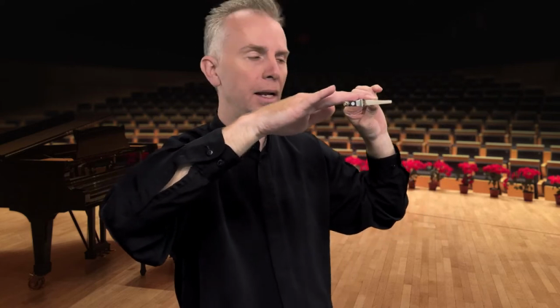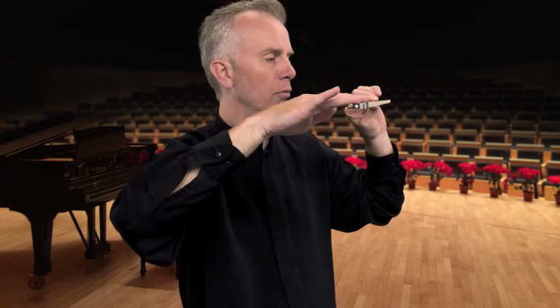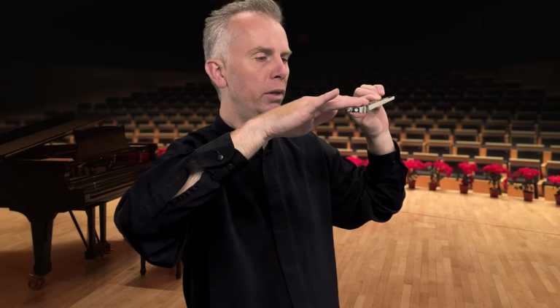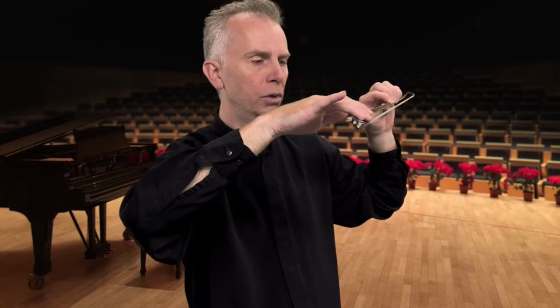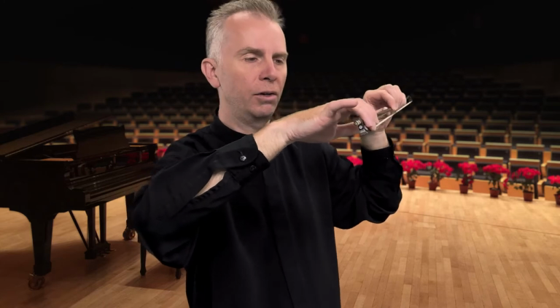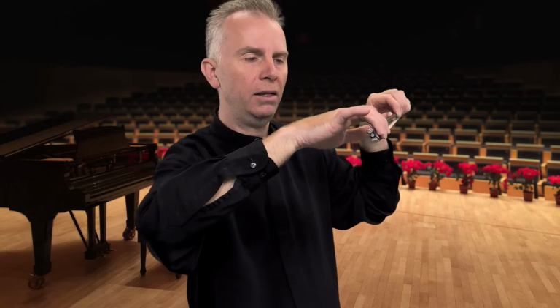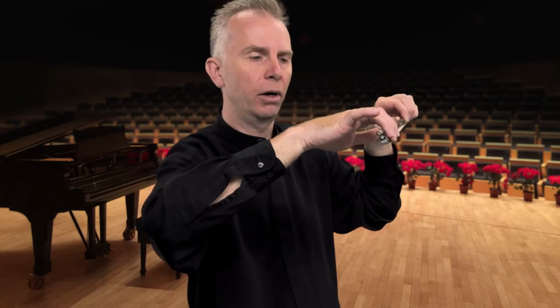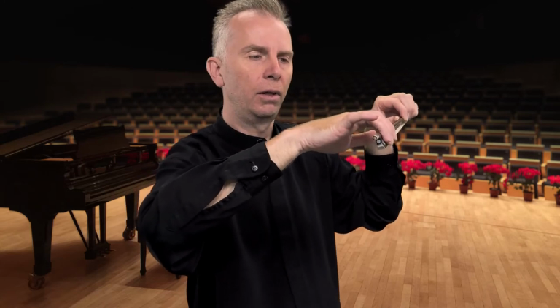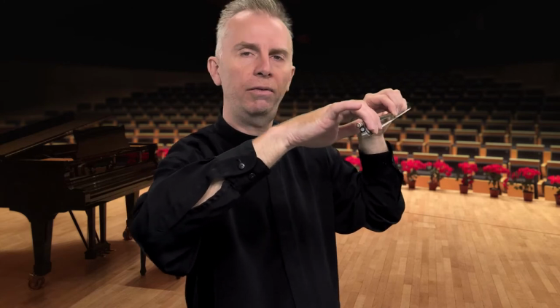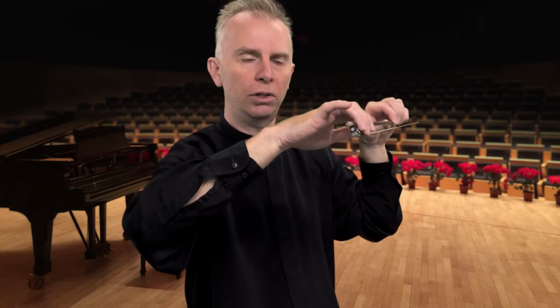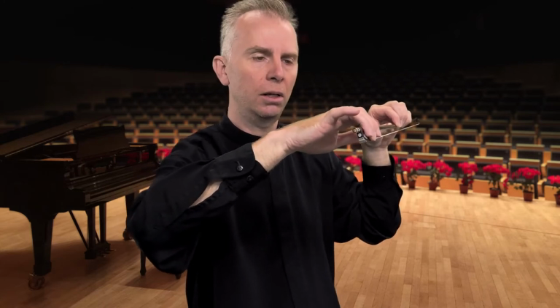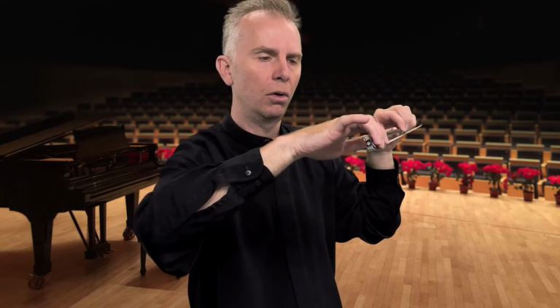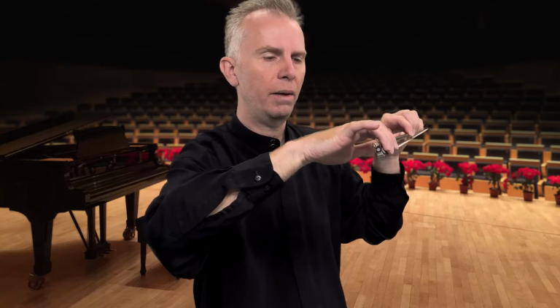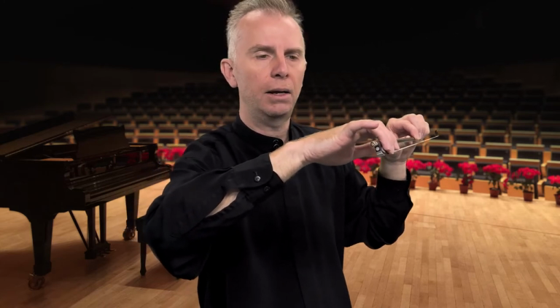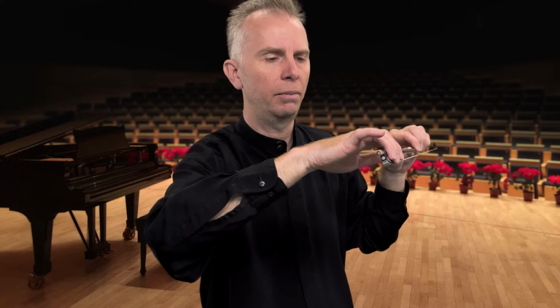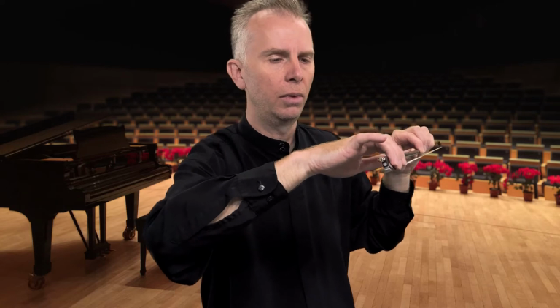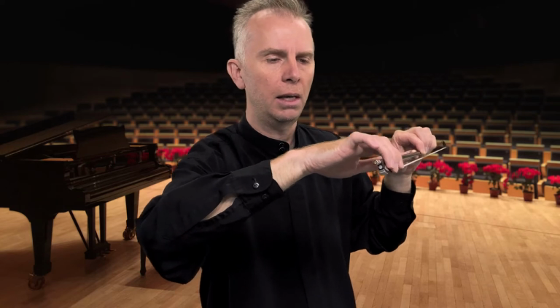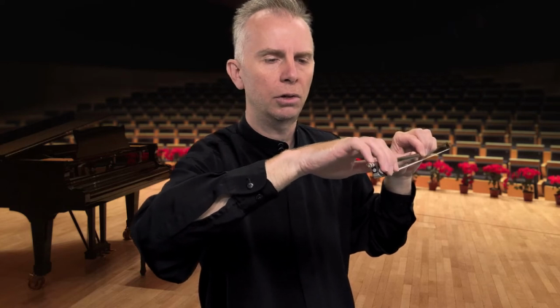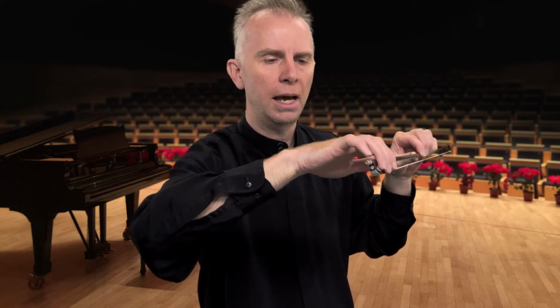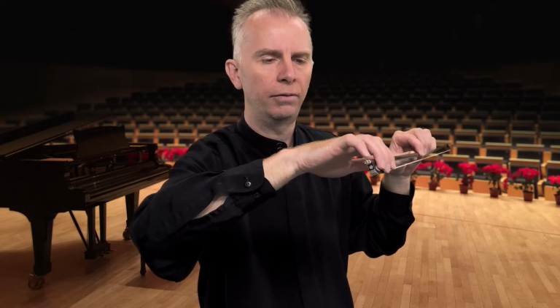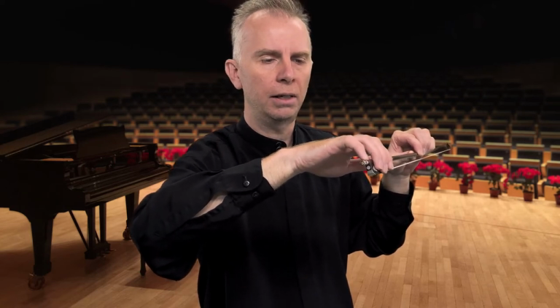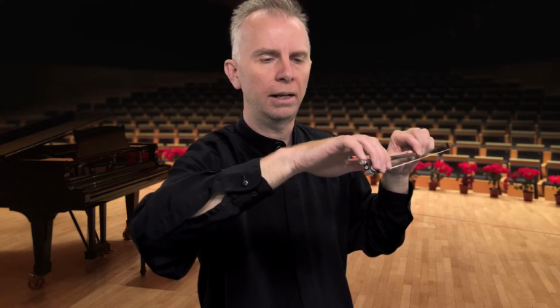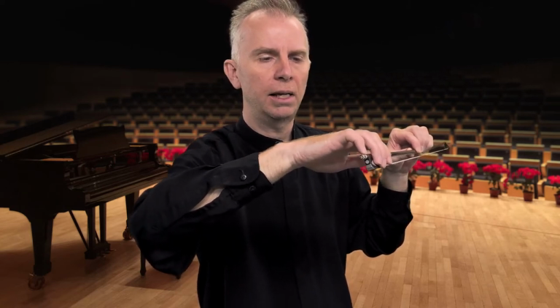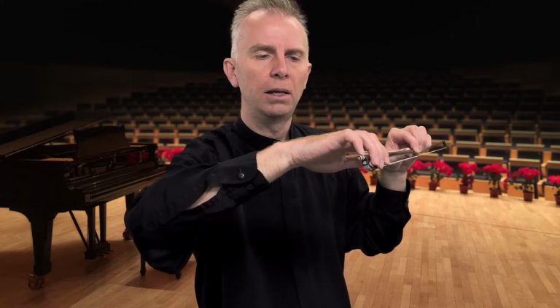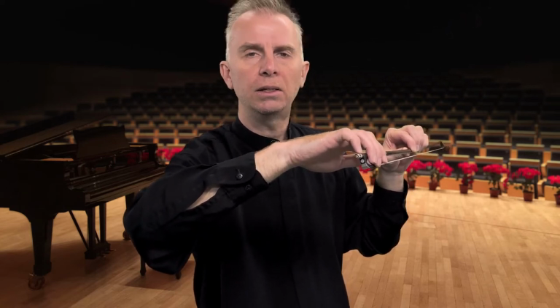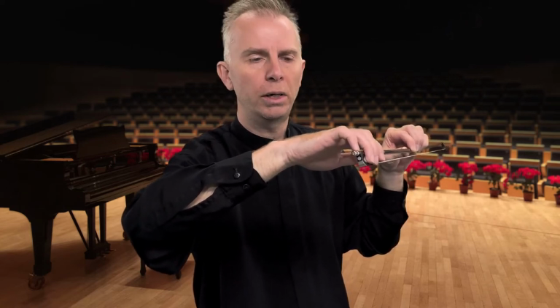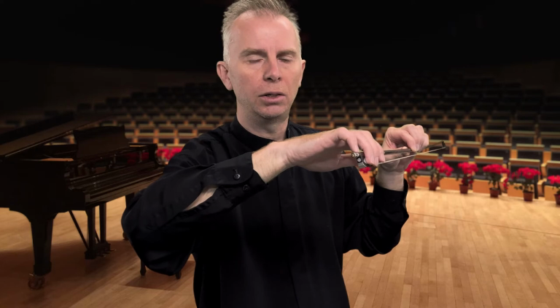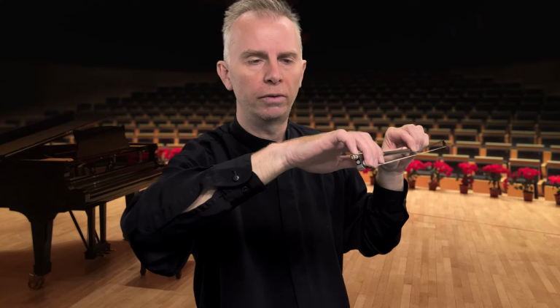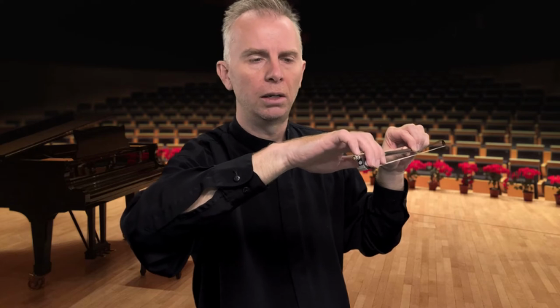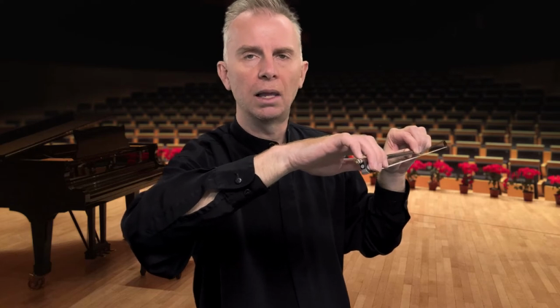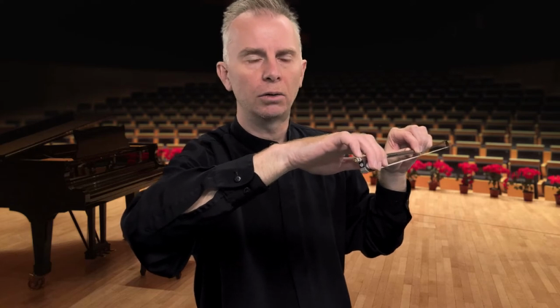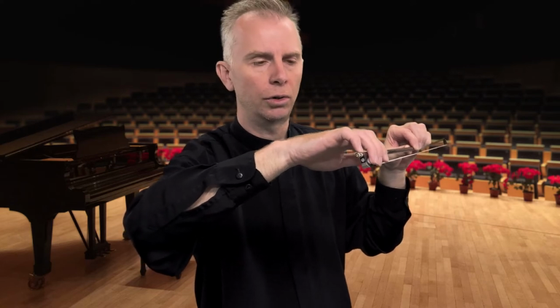Now we're going to roll the bow so the hair is flat to the floor. Three fingers are still overlapping on the outside of the bow. Let's go ahead and add the little finger in contact with the stick — nice and jointed and curved, nothing locked or straight.